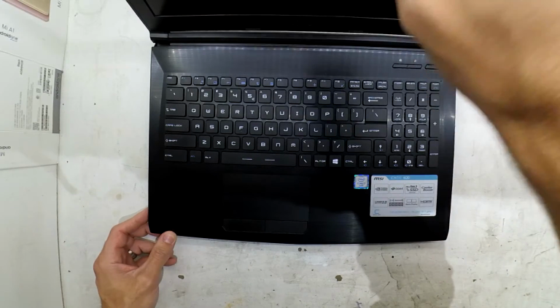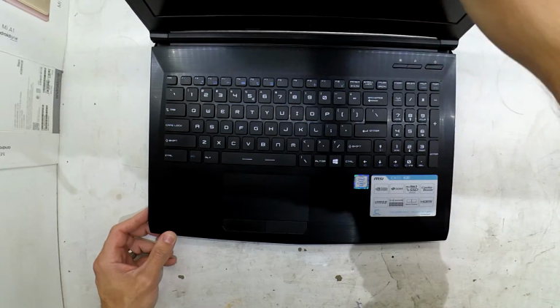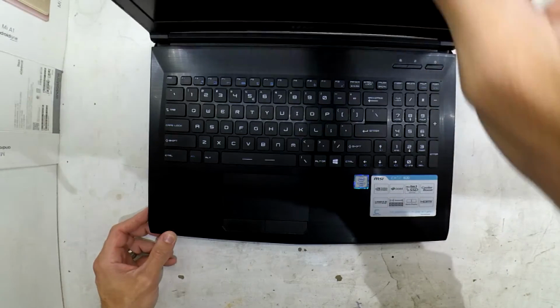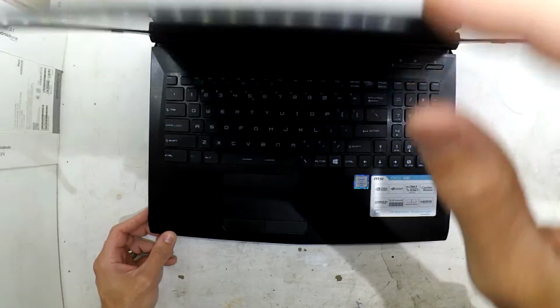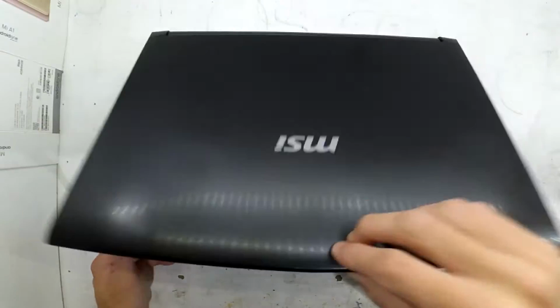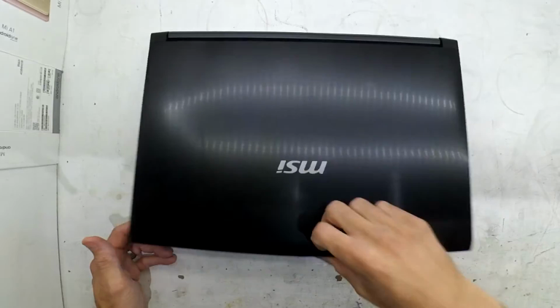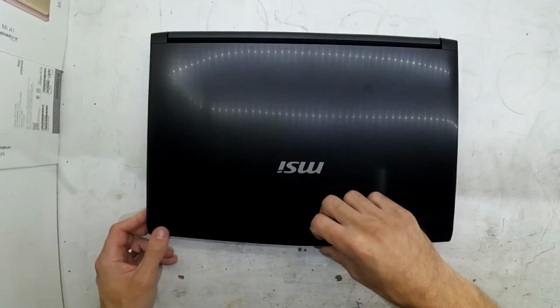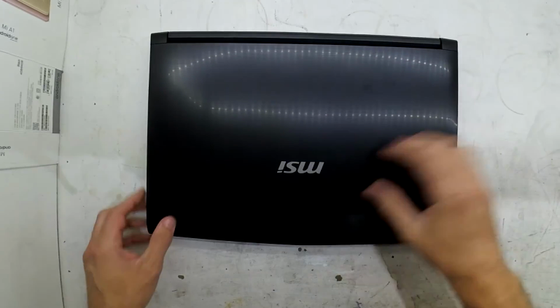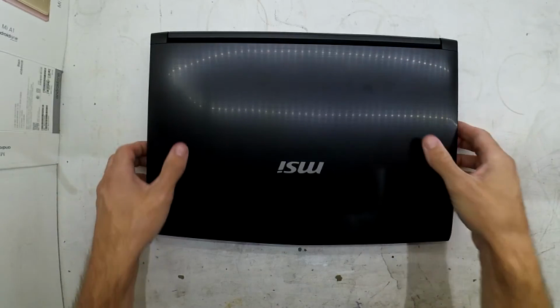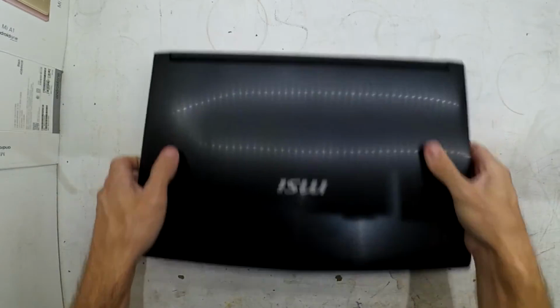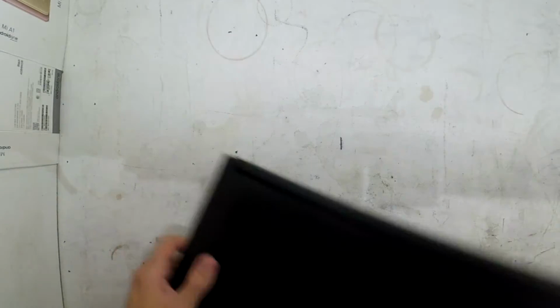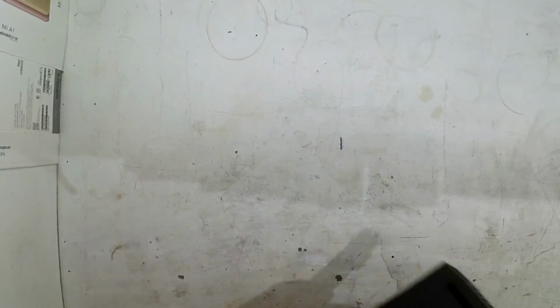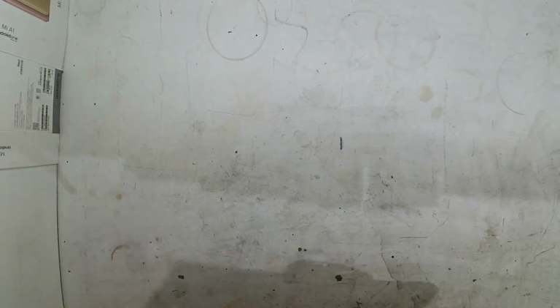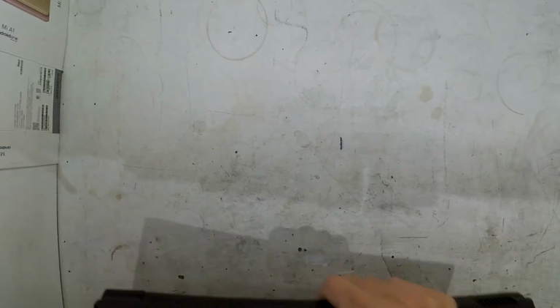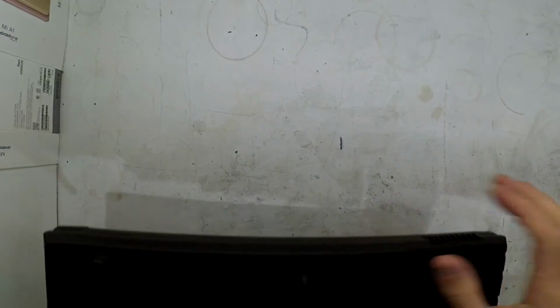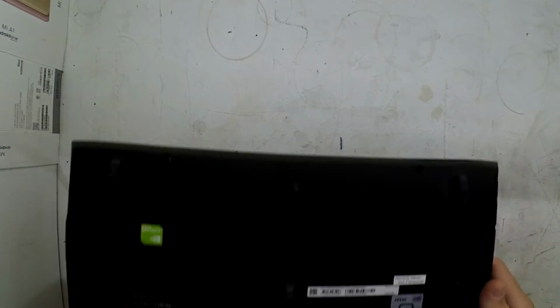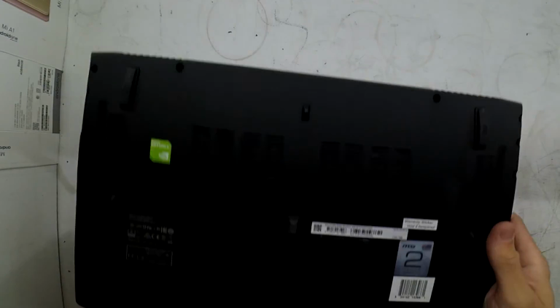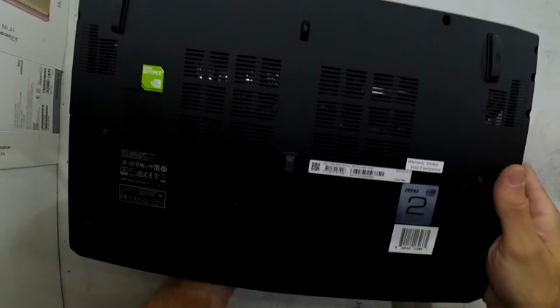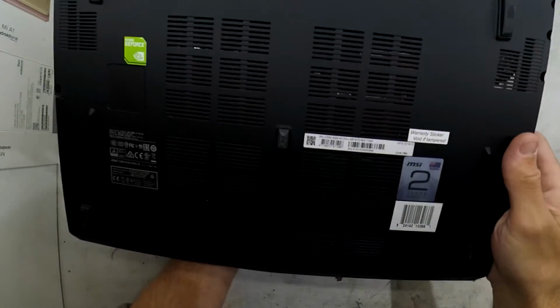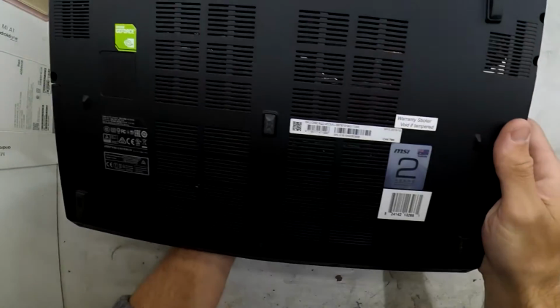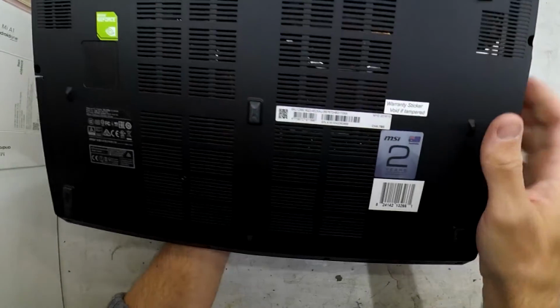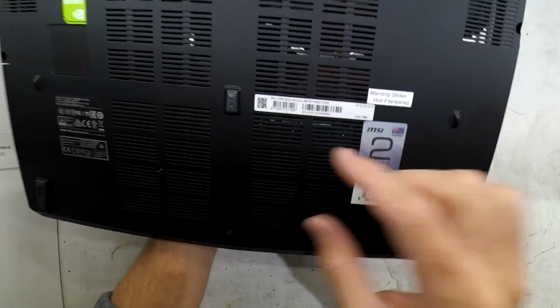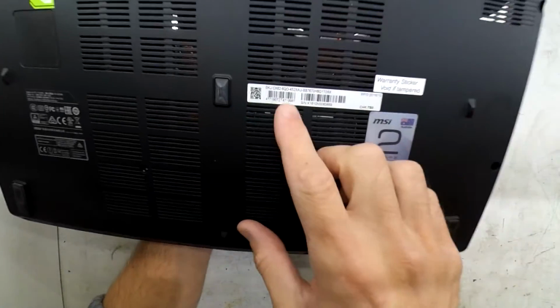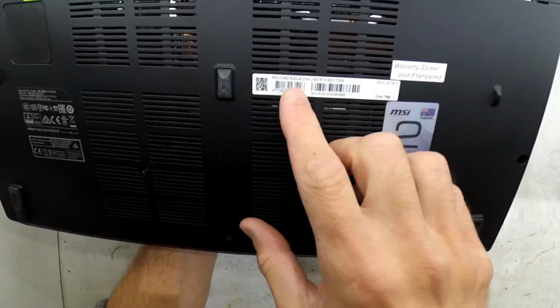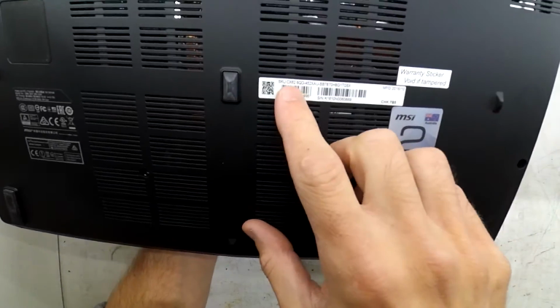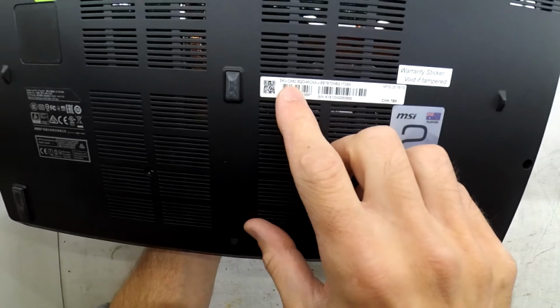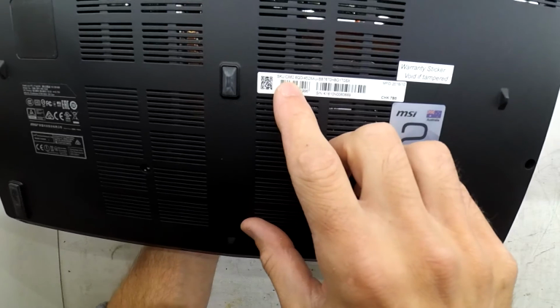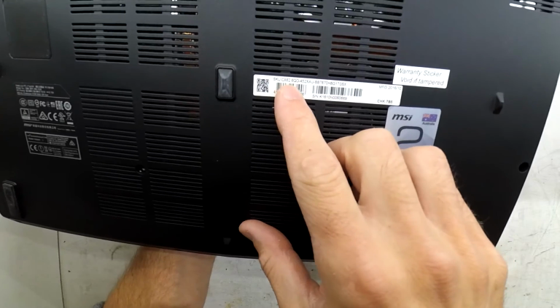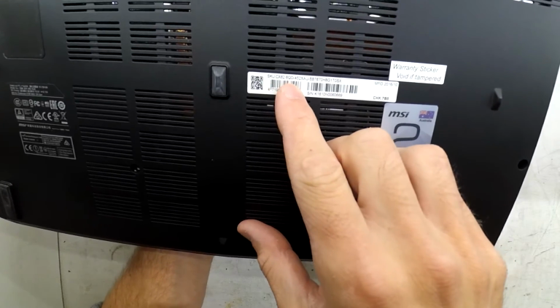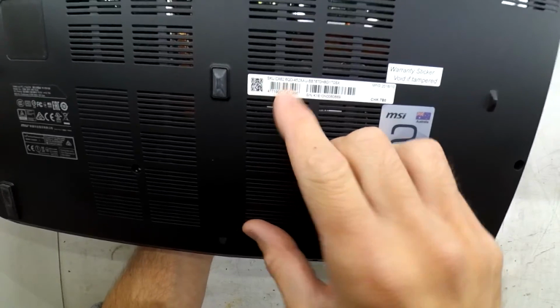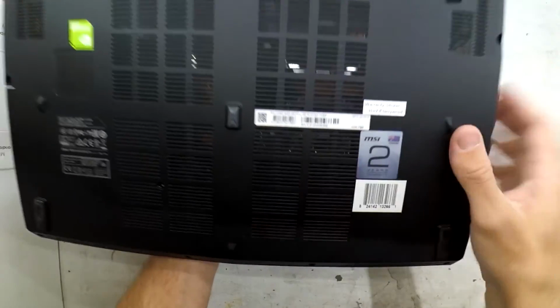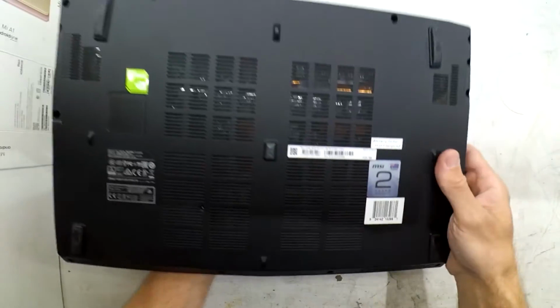On the table, I've got myself an MSI laptop which is a CX62, as you can see here.